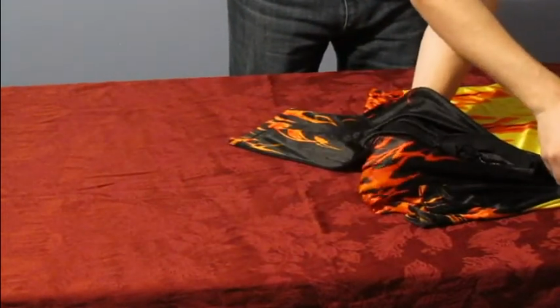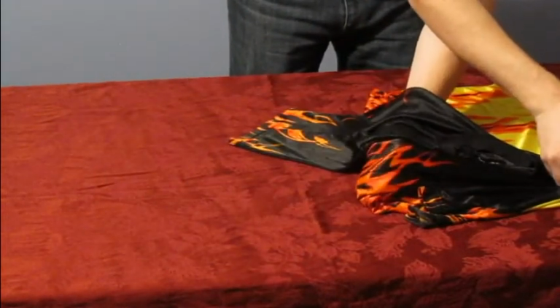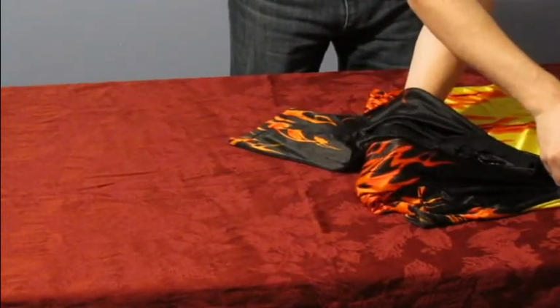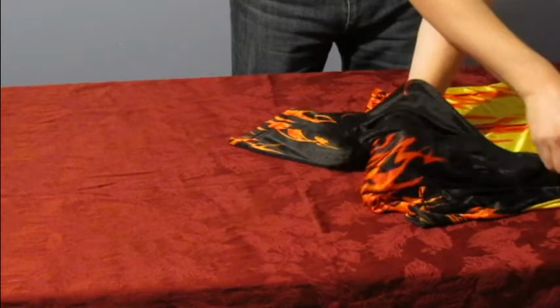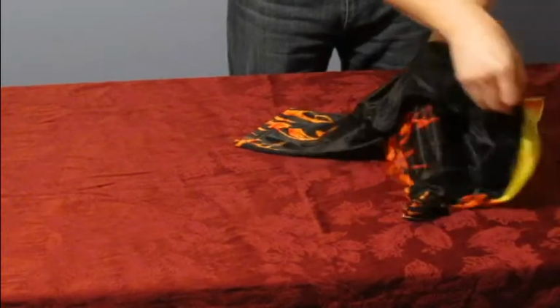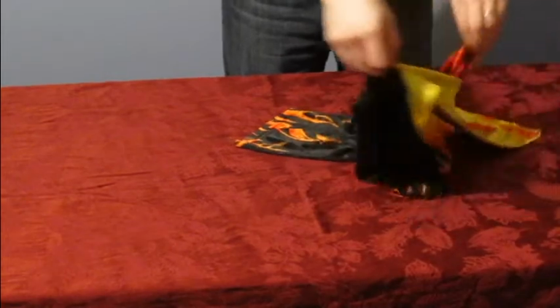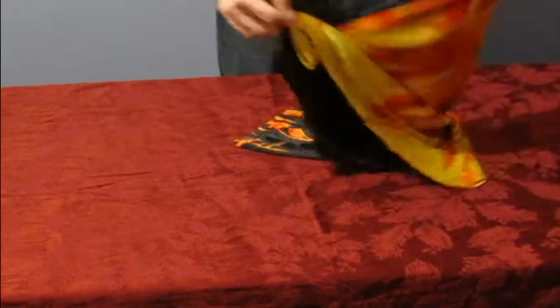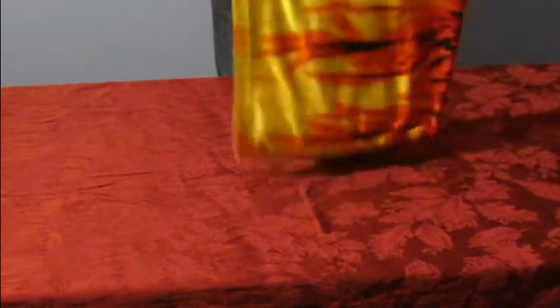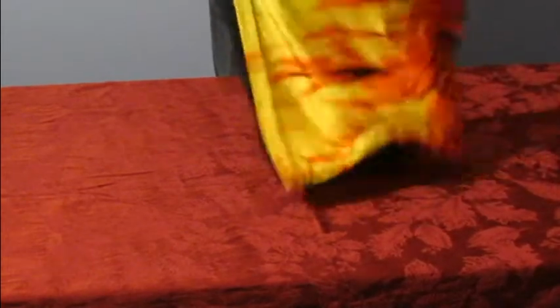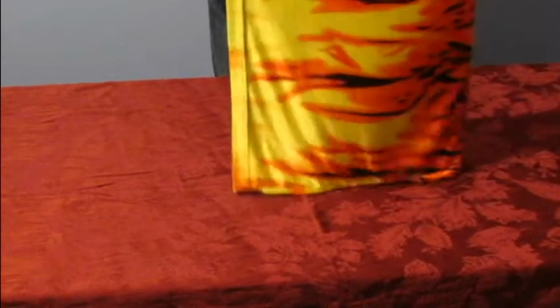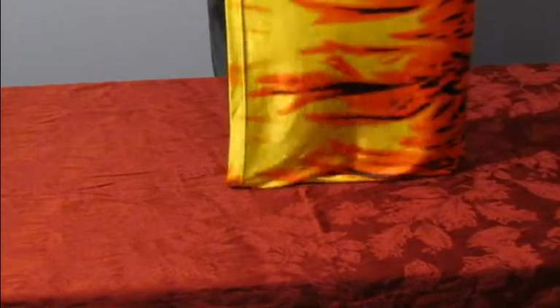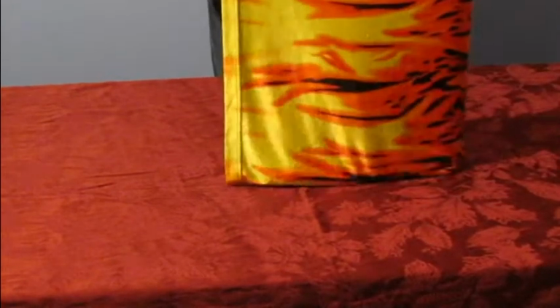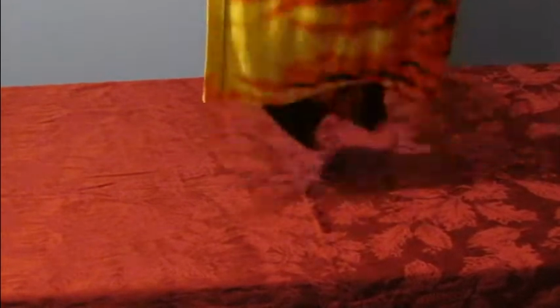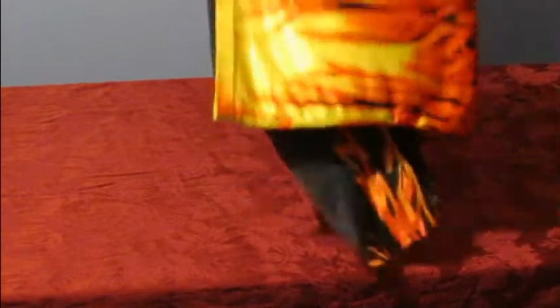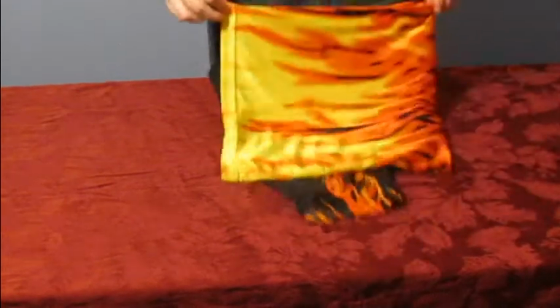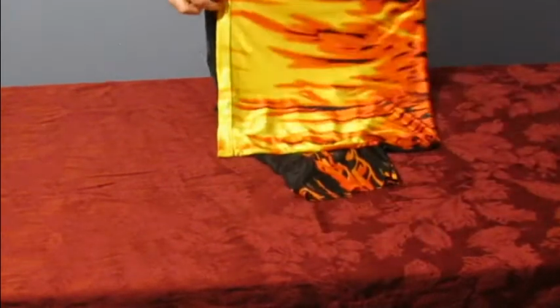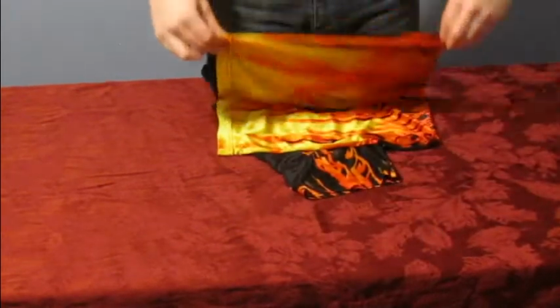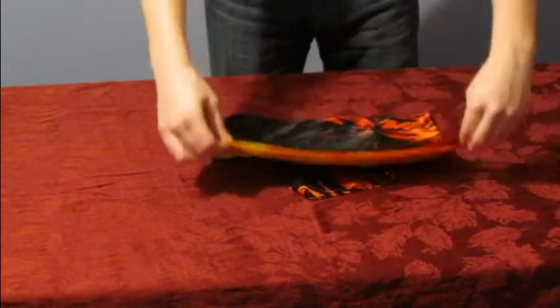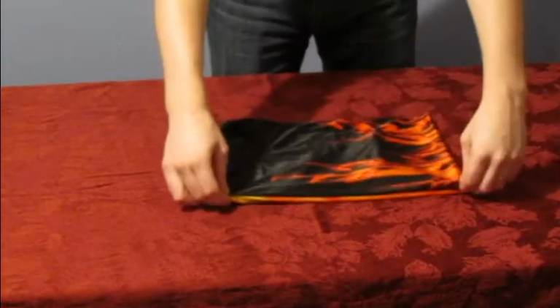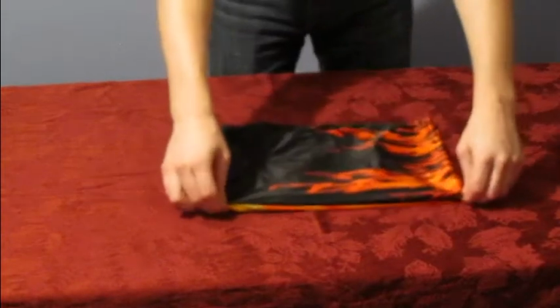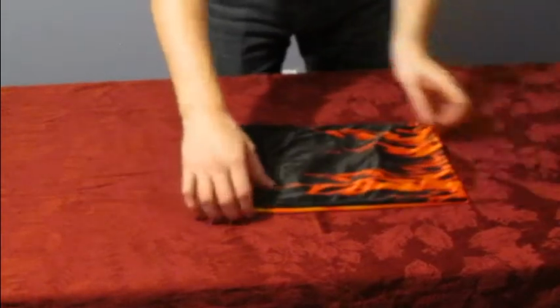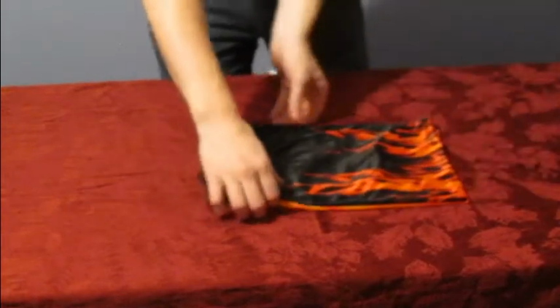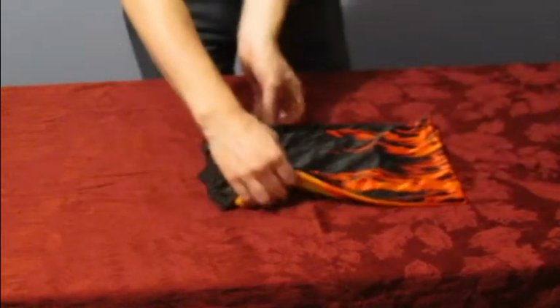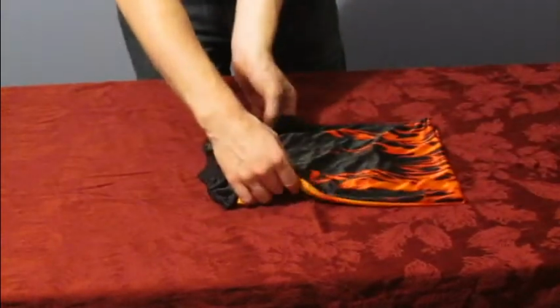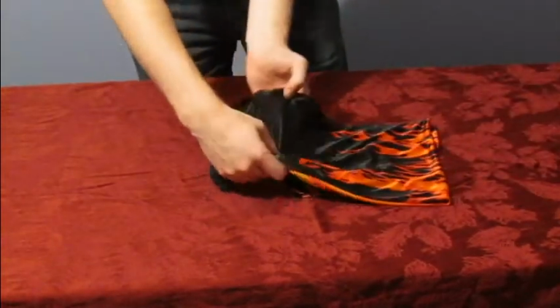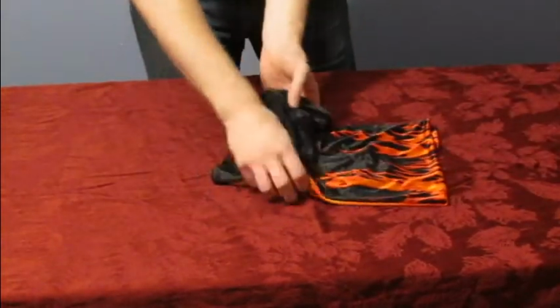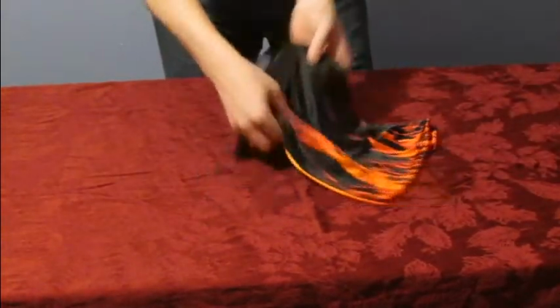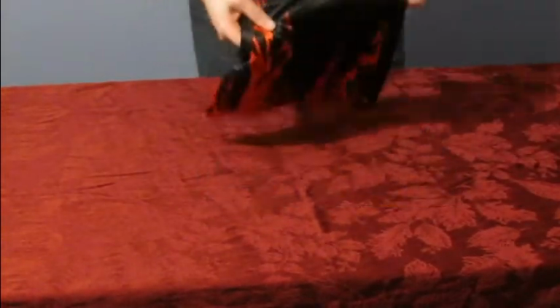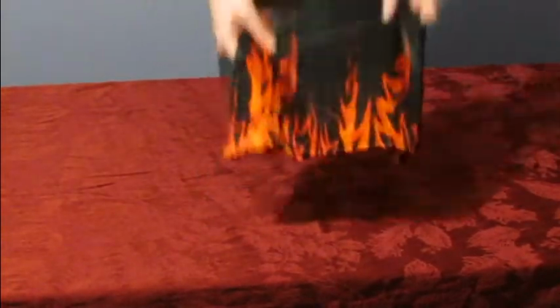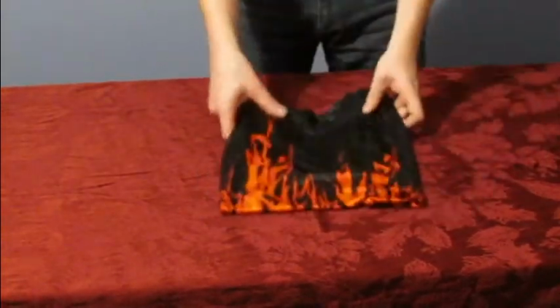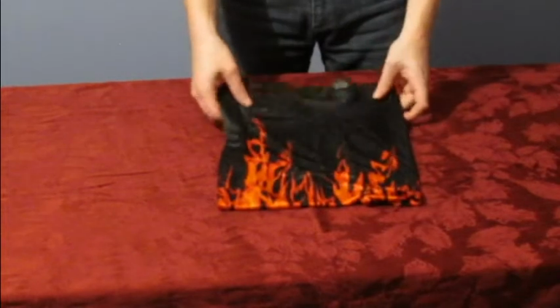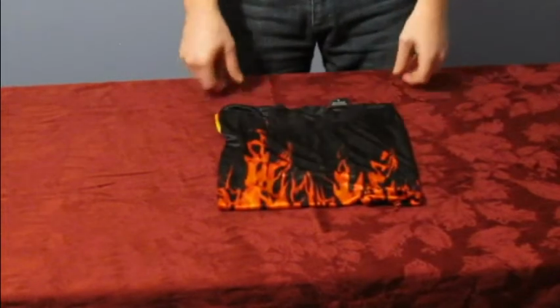Grab the bottom and pull so that both hands are parallel to each other. Fold over the back of the shirt so that both sides are equal lengths across the collar.